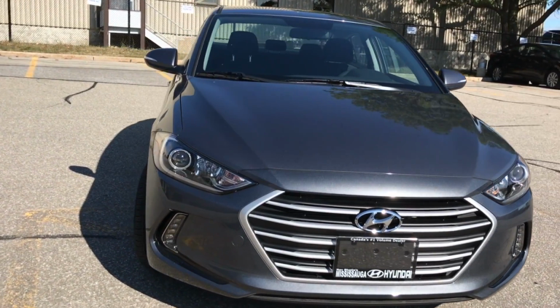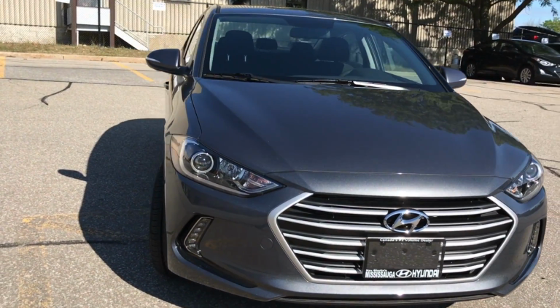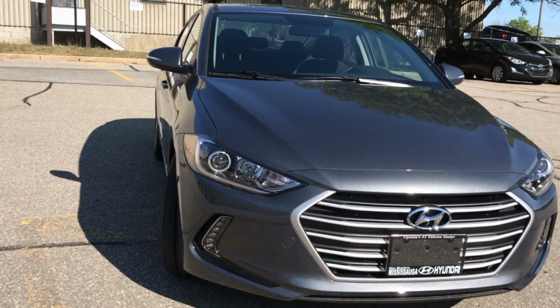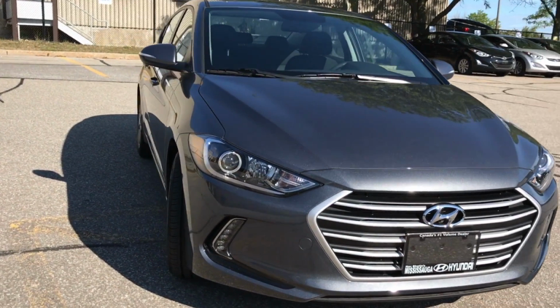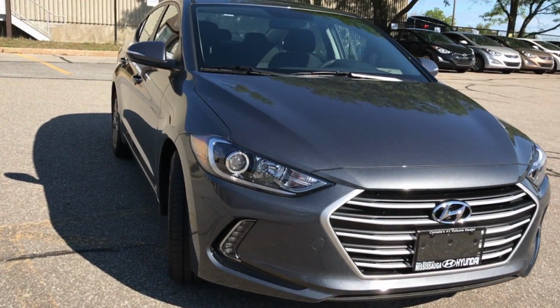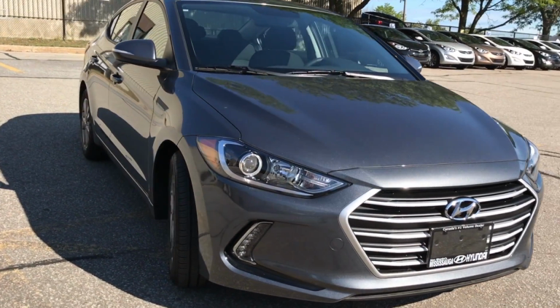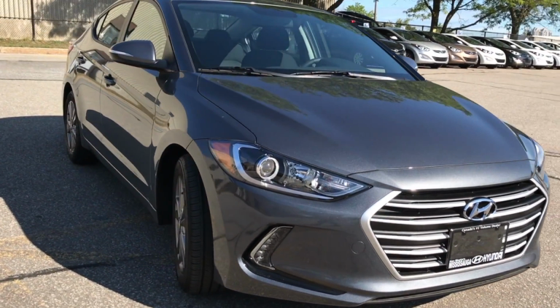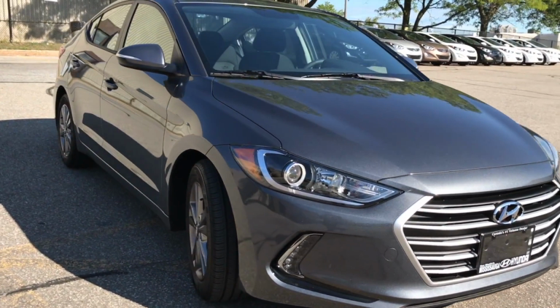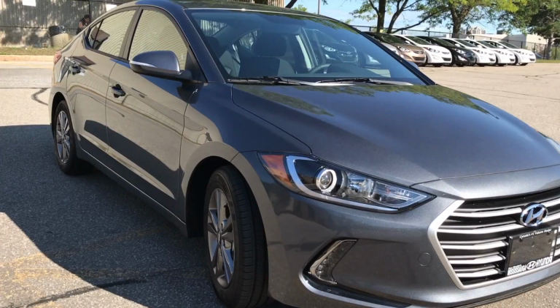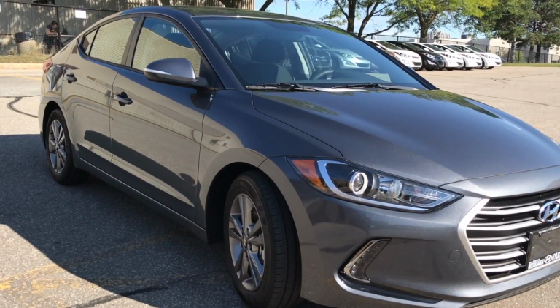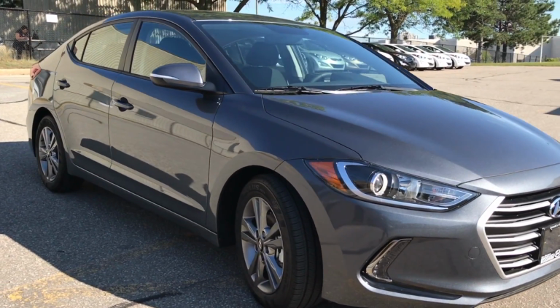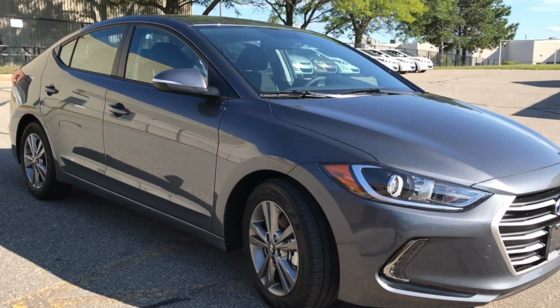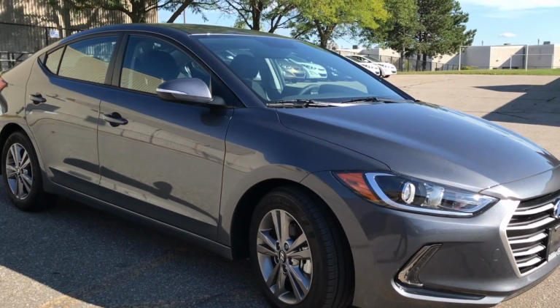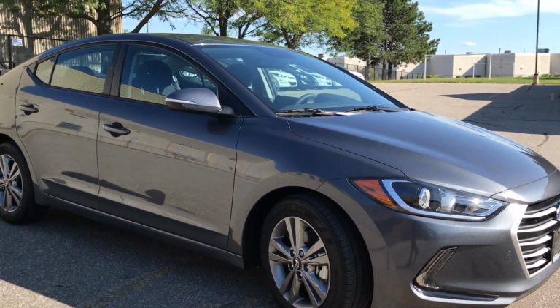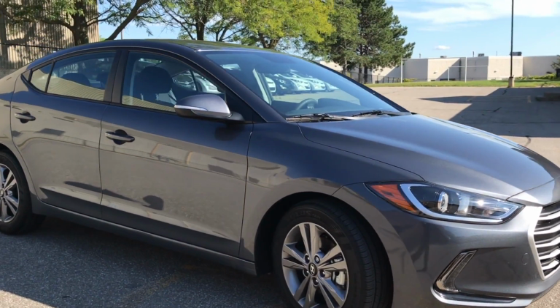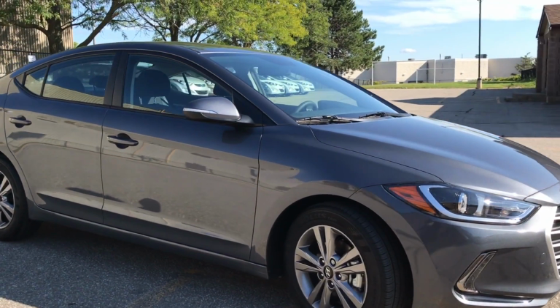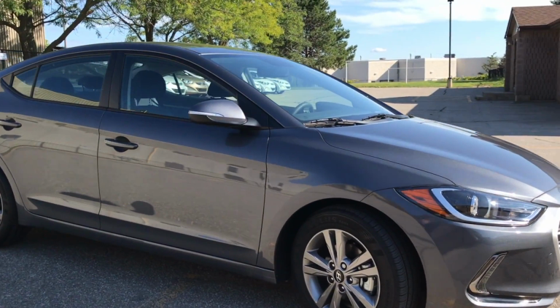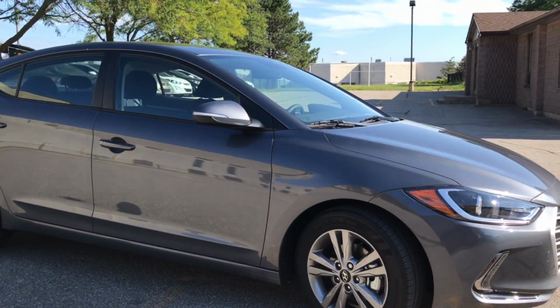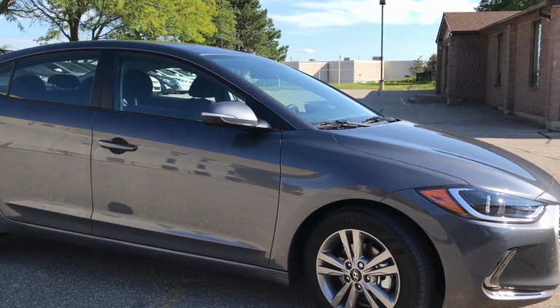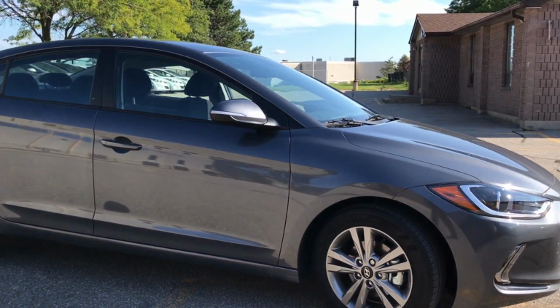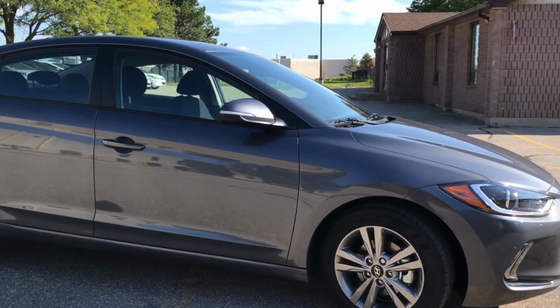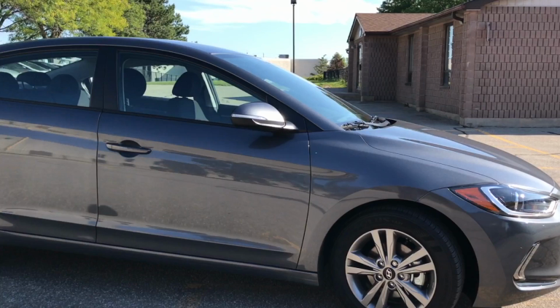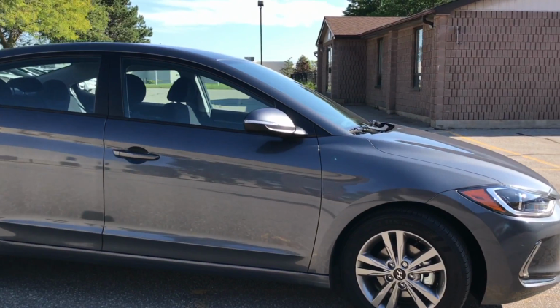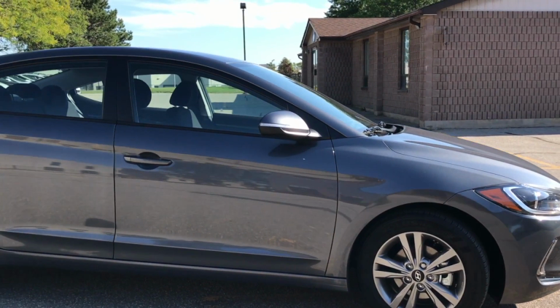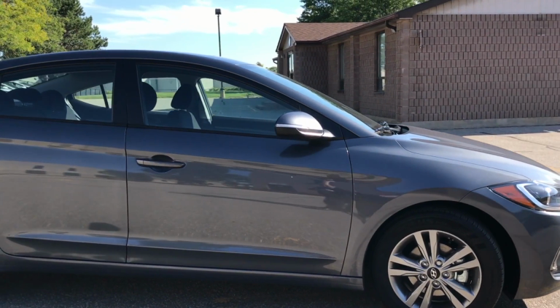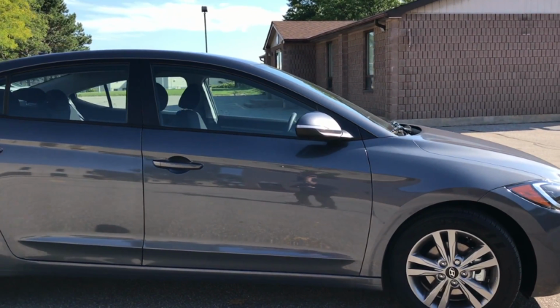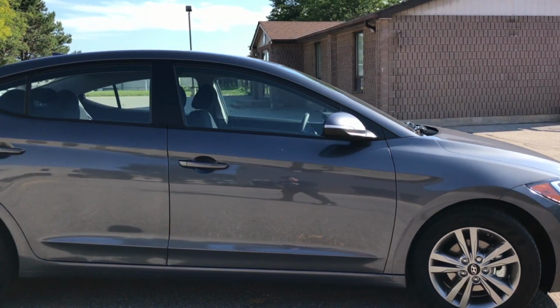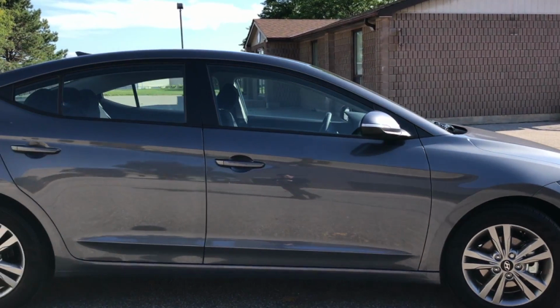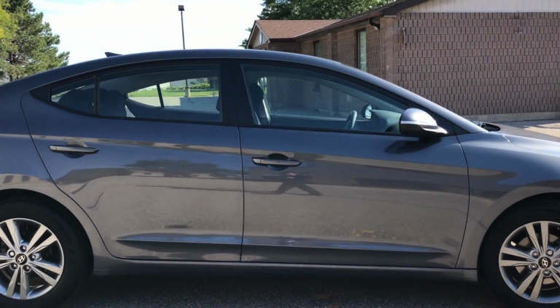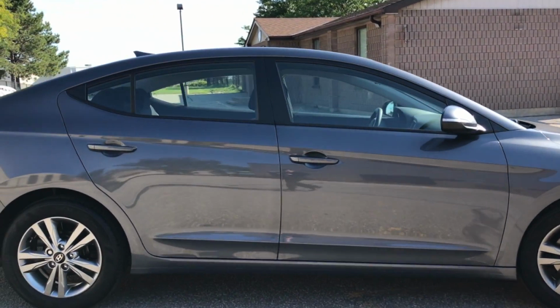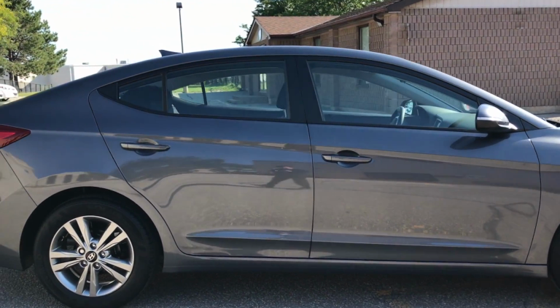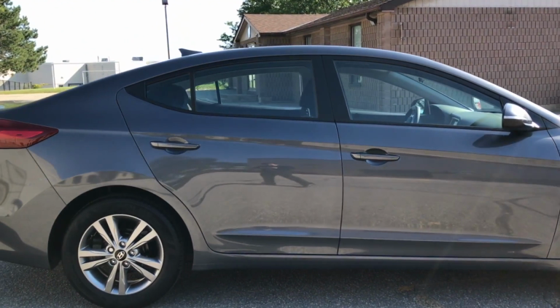The 2018 Elantra GL comes with 16-inch alloy wheels, all-season tires, standard ABS, traction control, and electronic brake force. This gives the Elantra grip and a proper amount of brake force applied to each wheel based on road conditions, speed, and other factors.